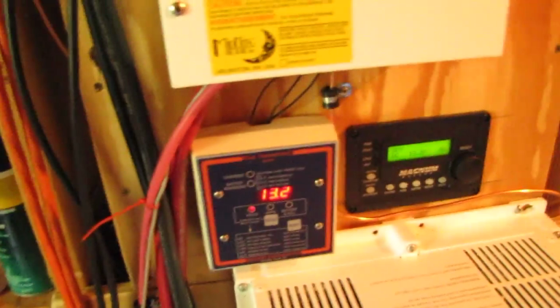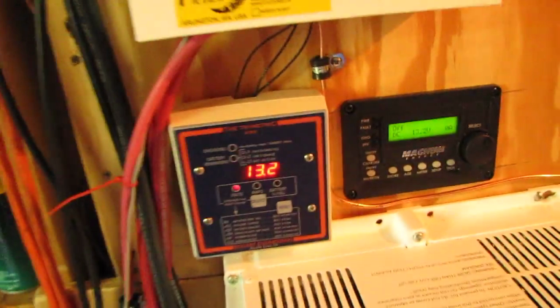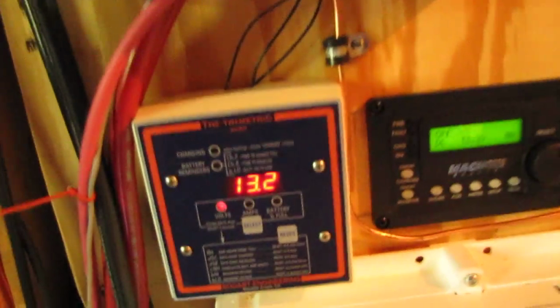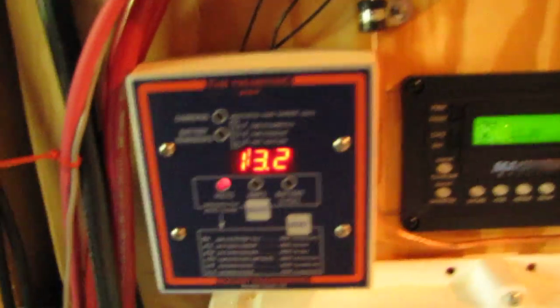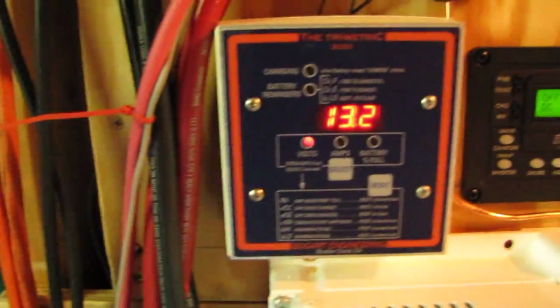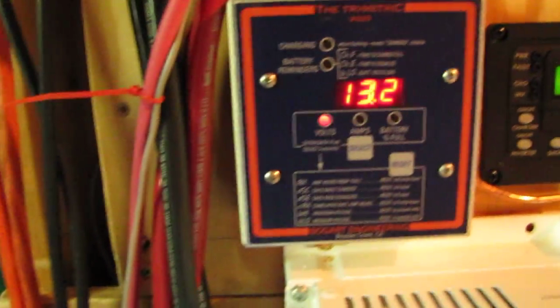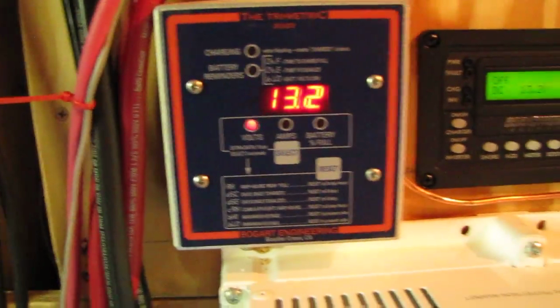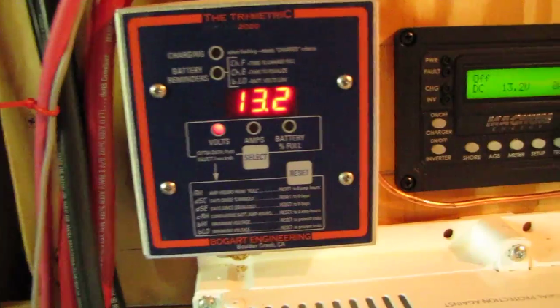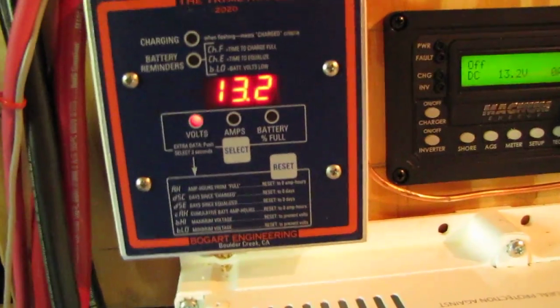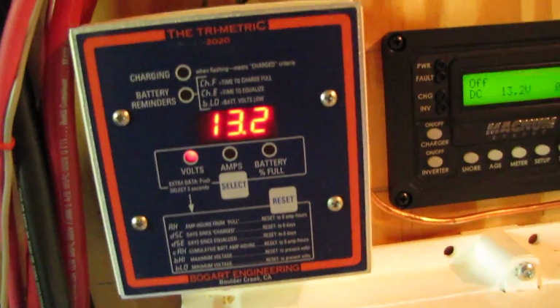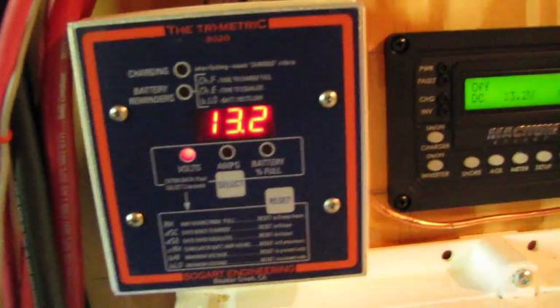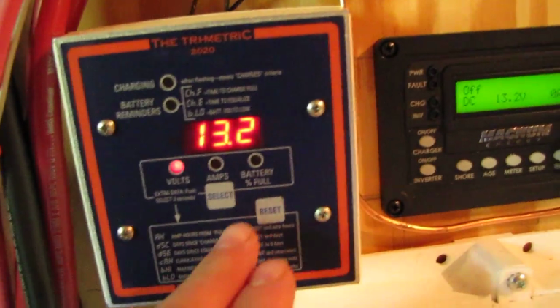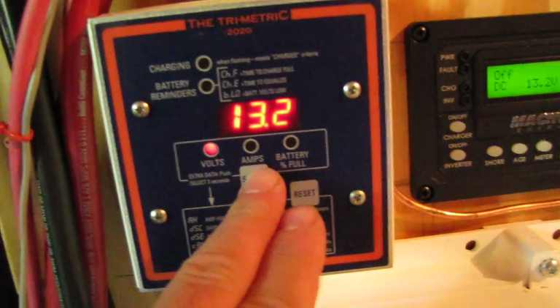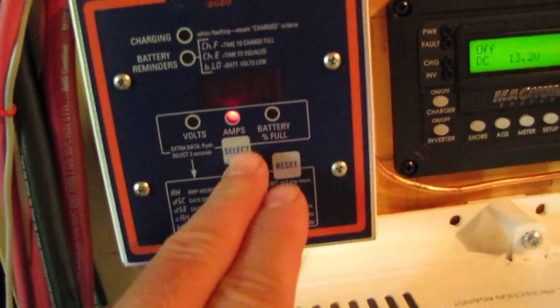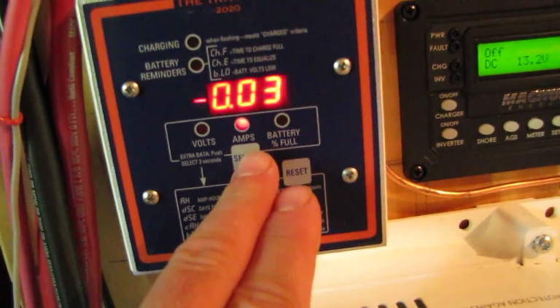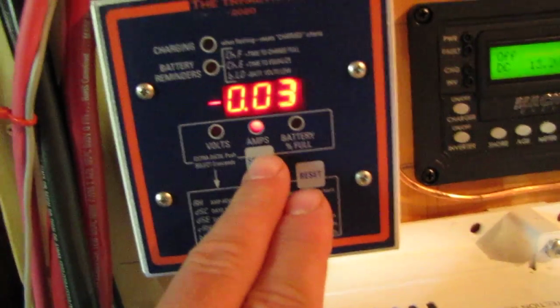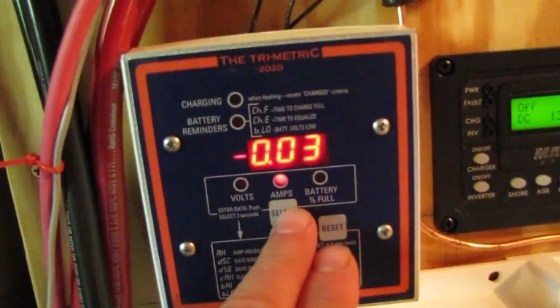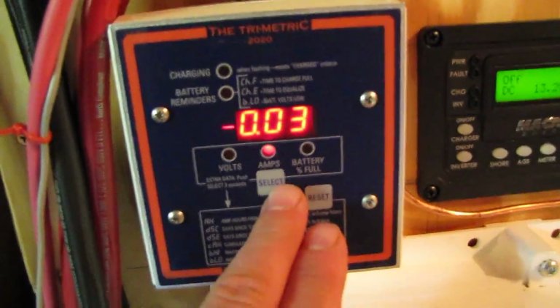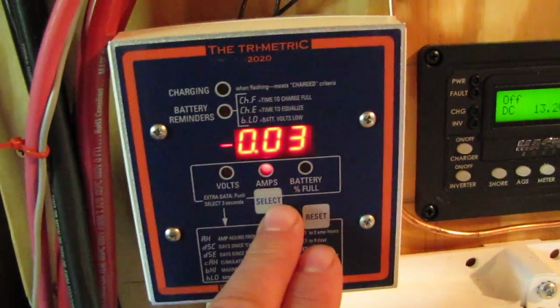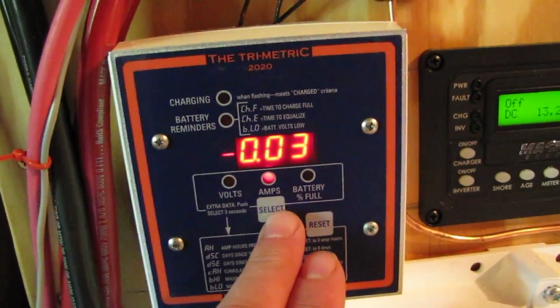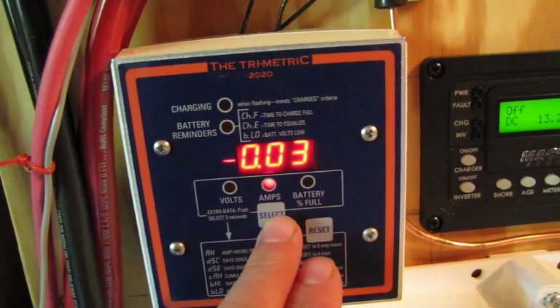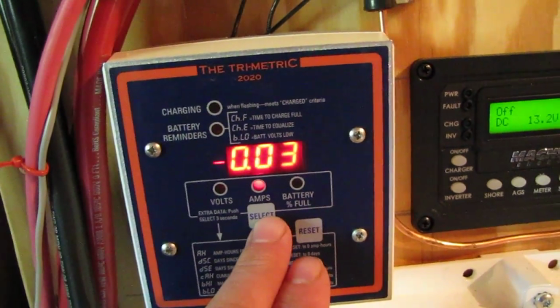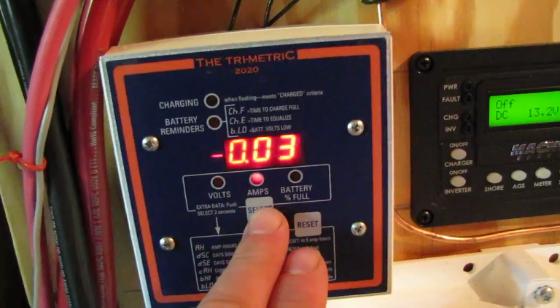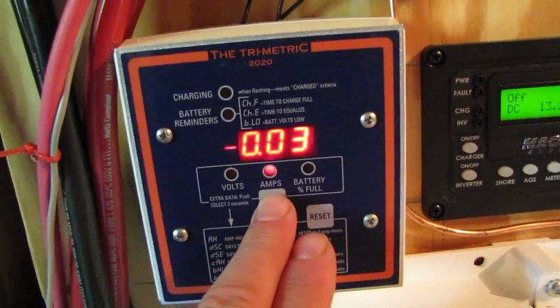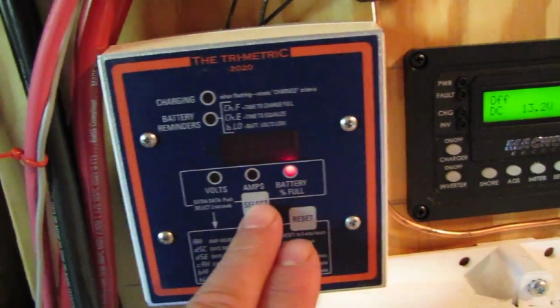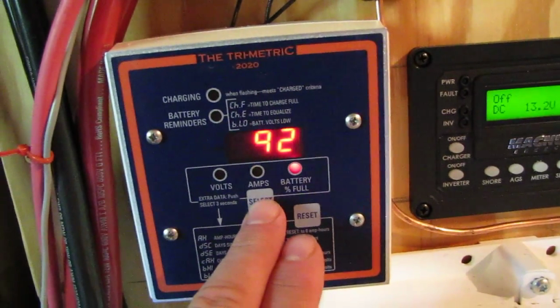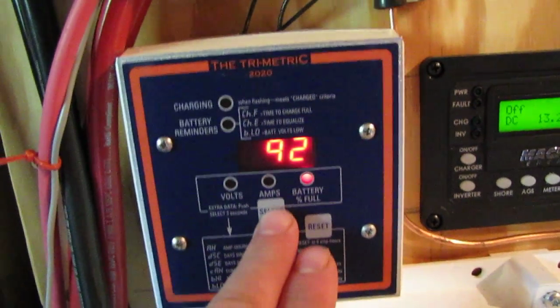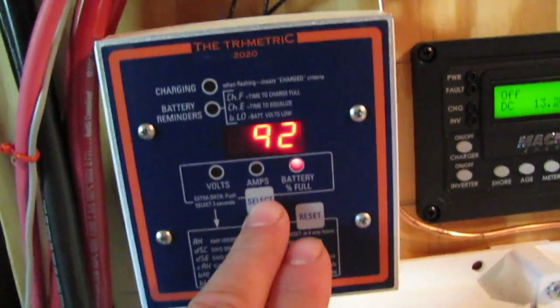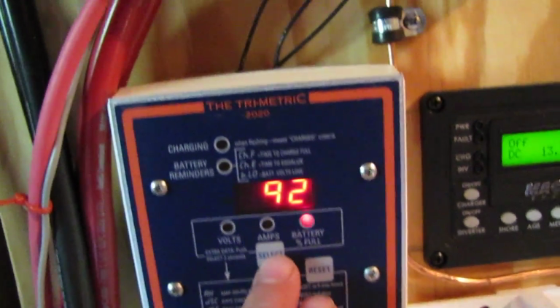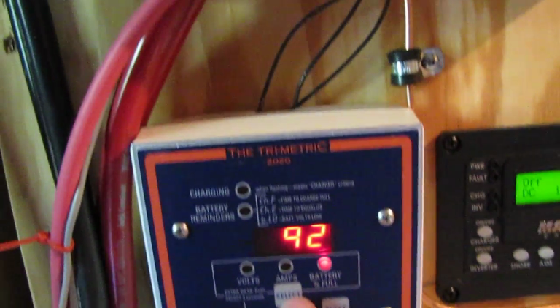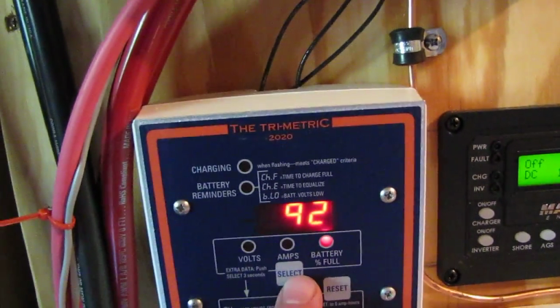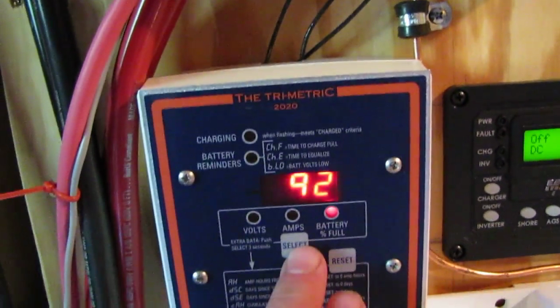There's my Bogart trimetric — tells you if you have any amps burning. I'm not burning many amps — 92% from full.